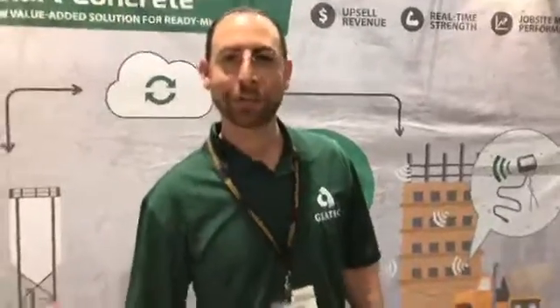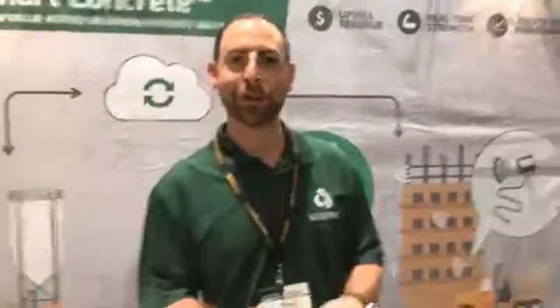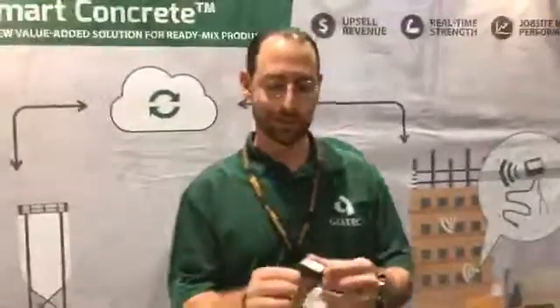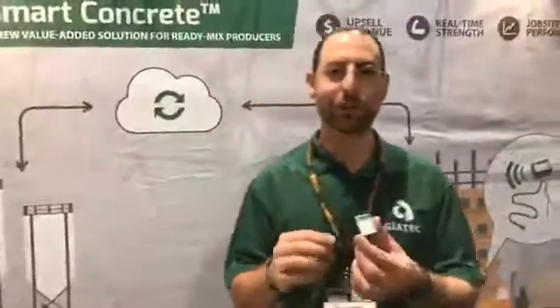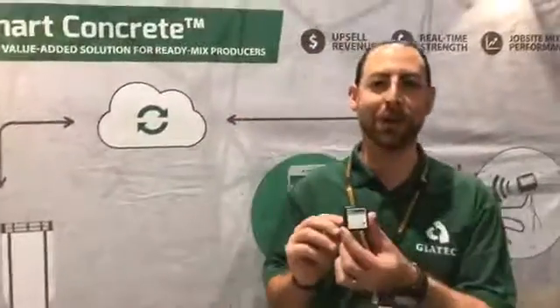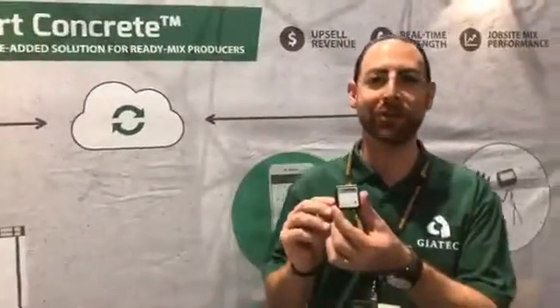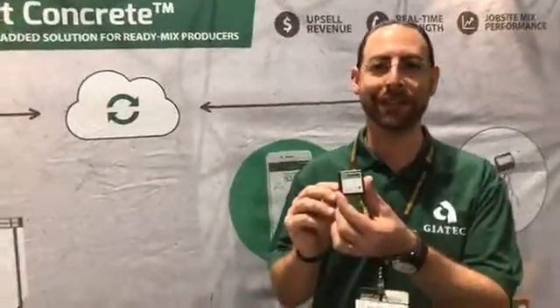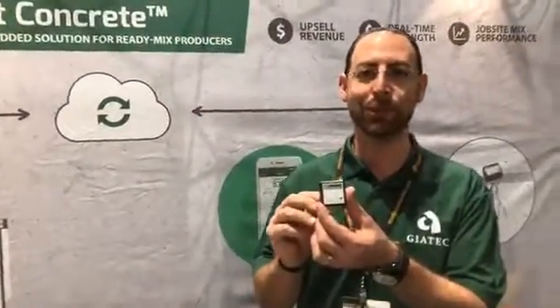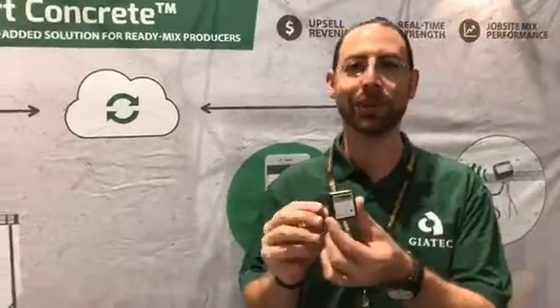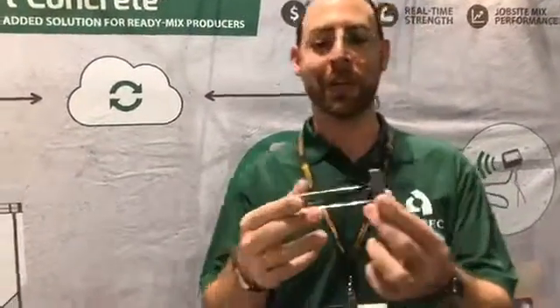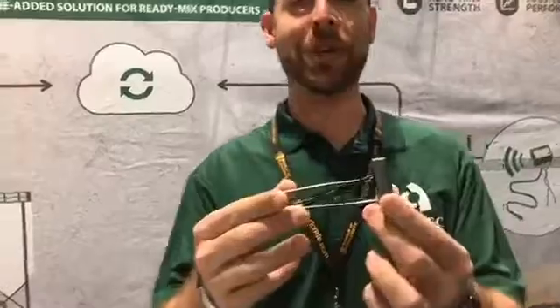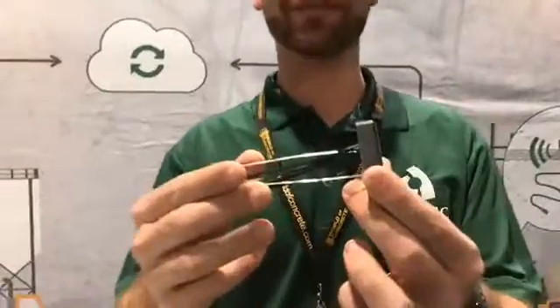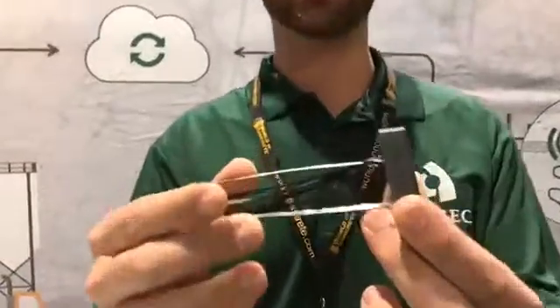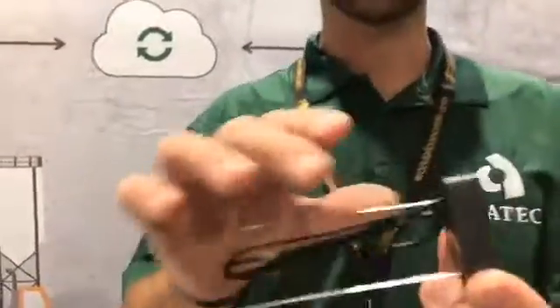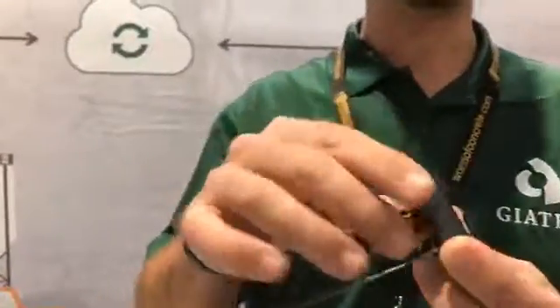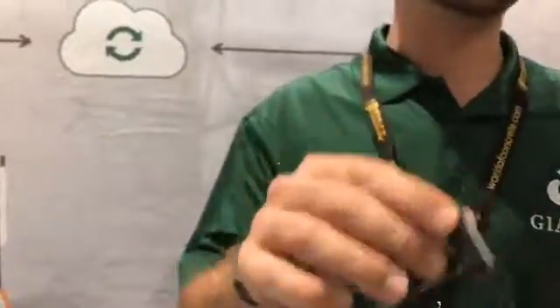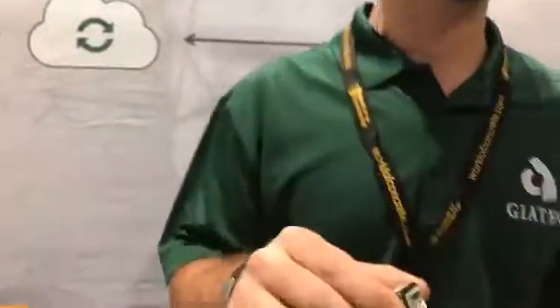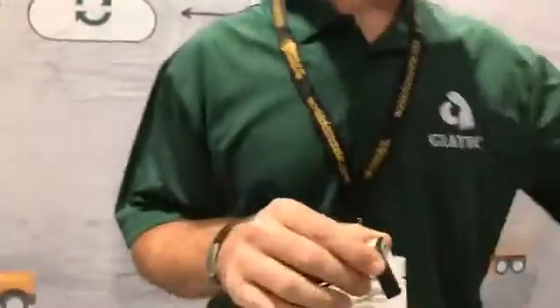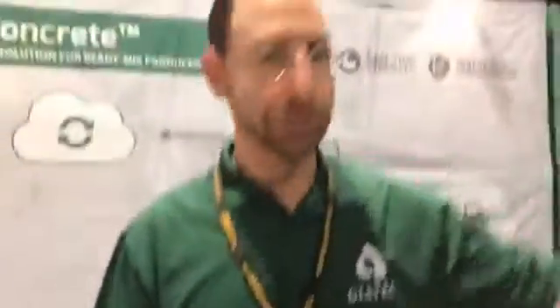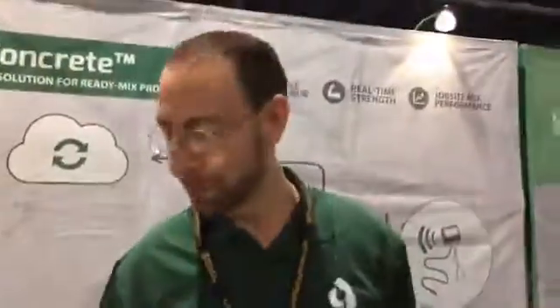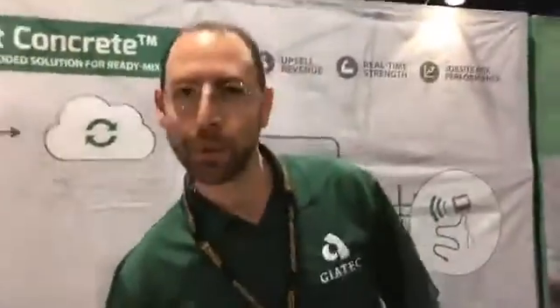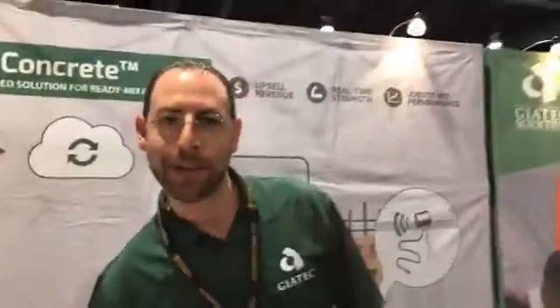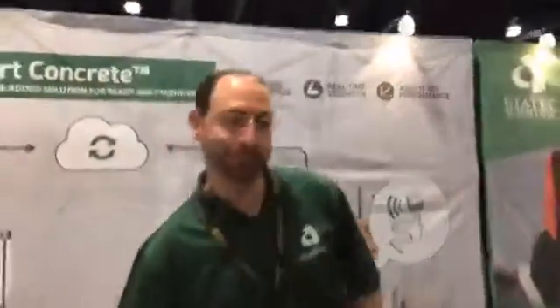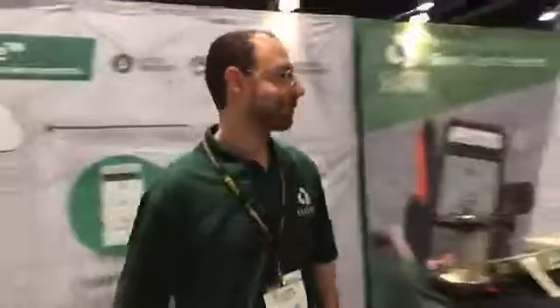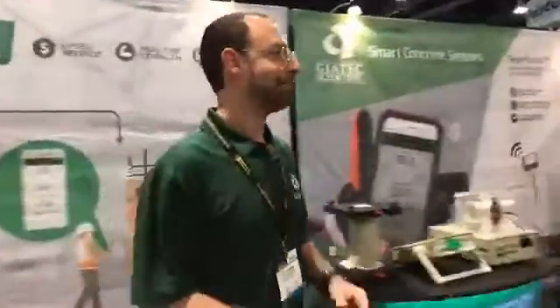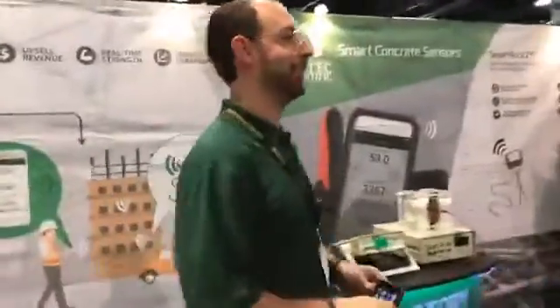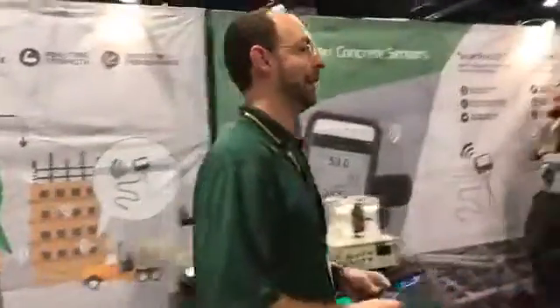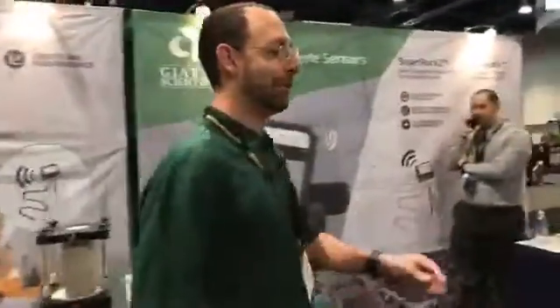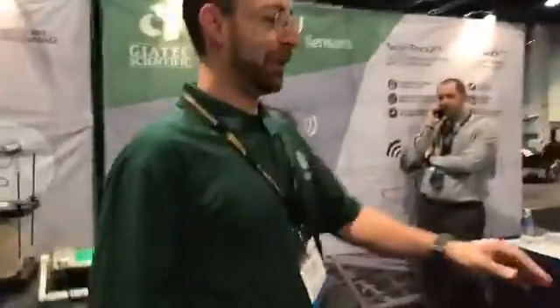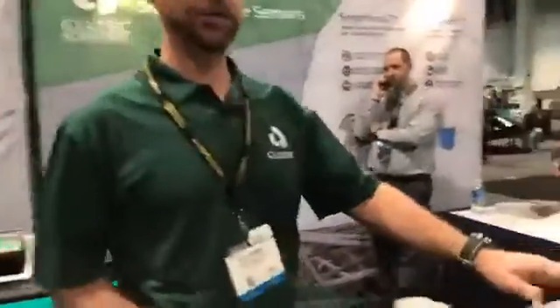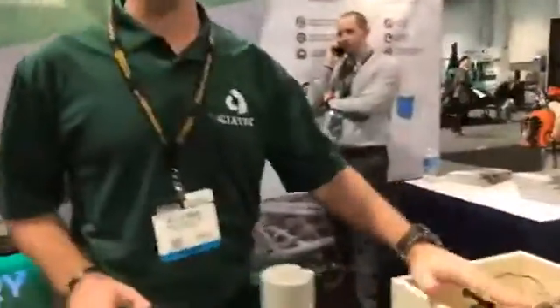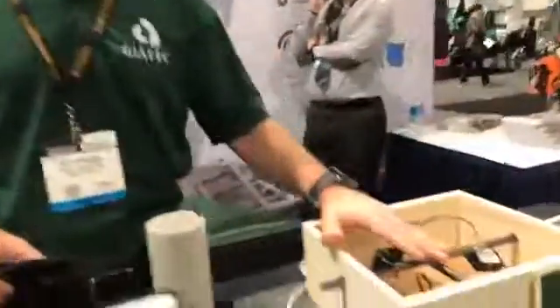Smart Concrete starts with a small Bluetooth sensor — twist to activate. We put it in the concrete. If you come over here to our box, you can see we've got a sensor installed on the rebar.